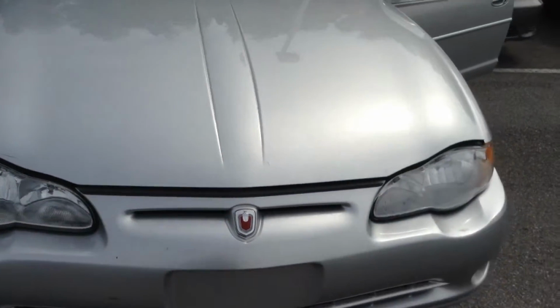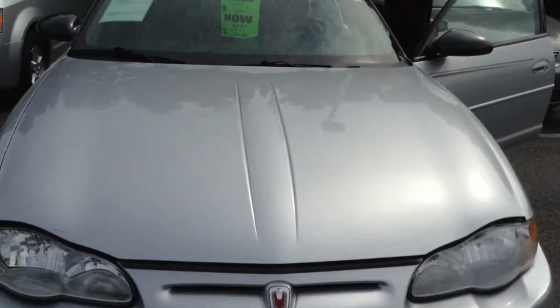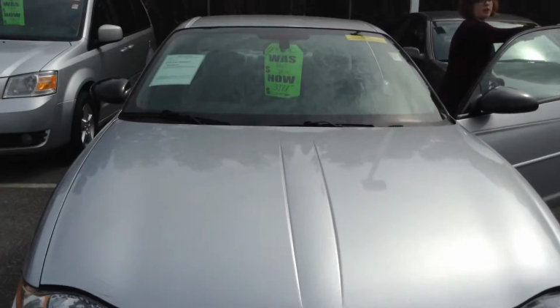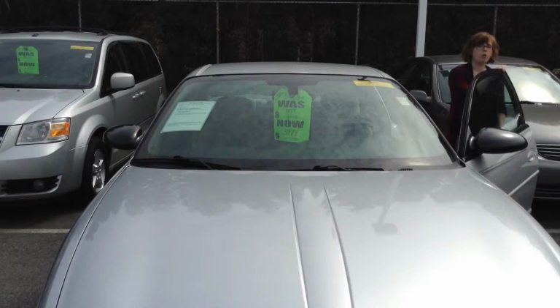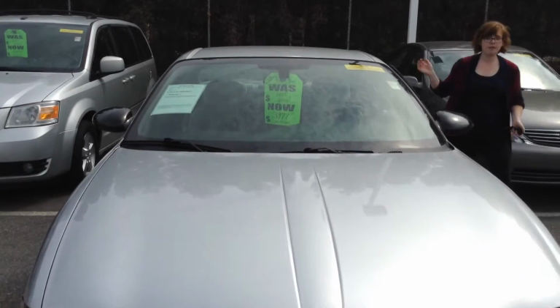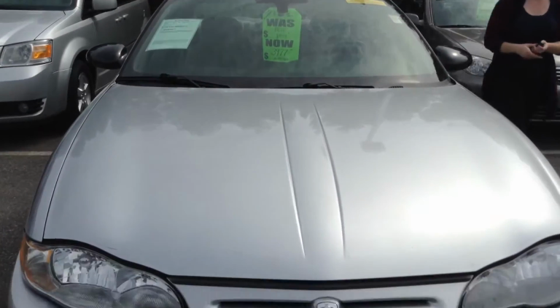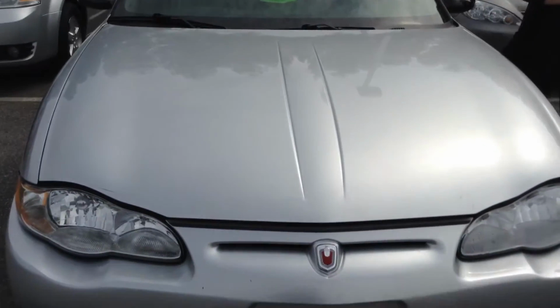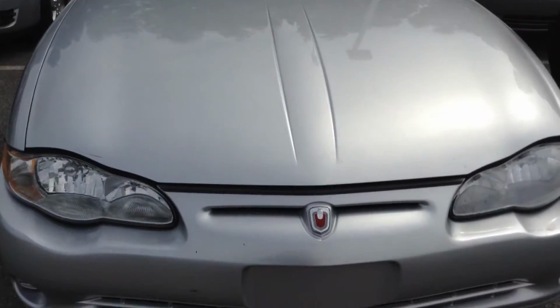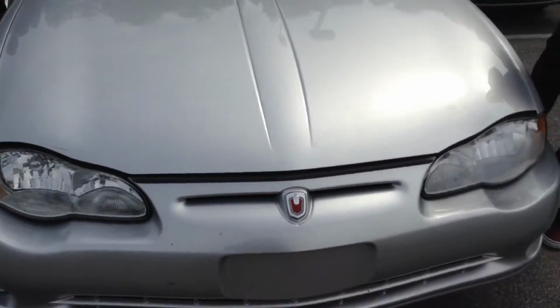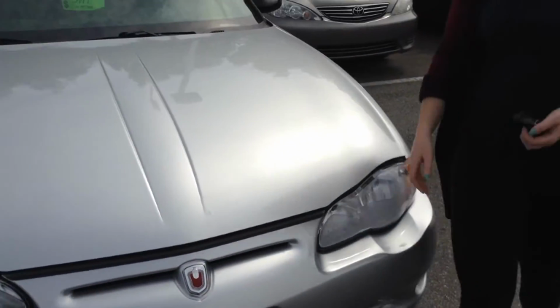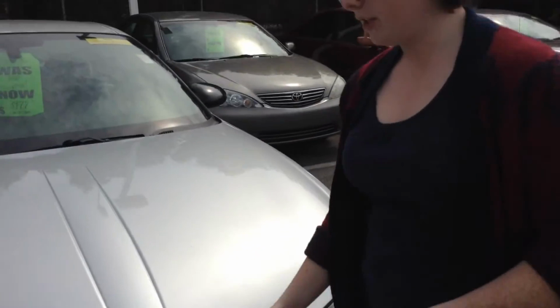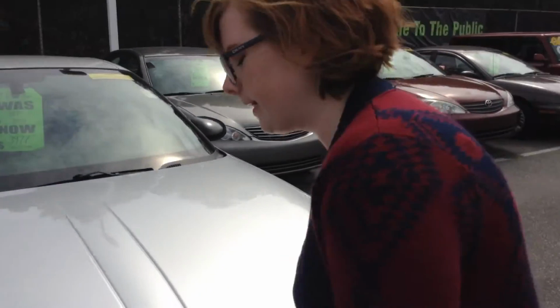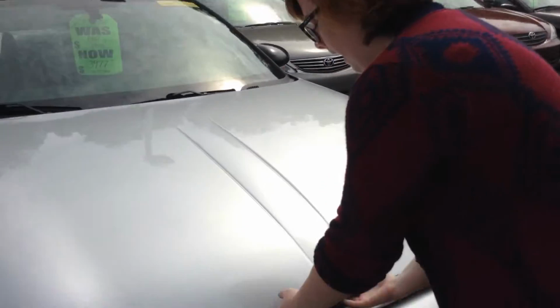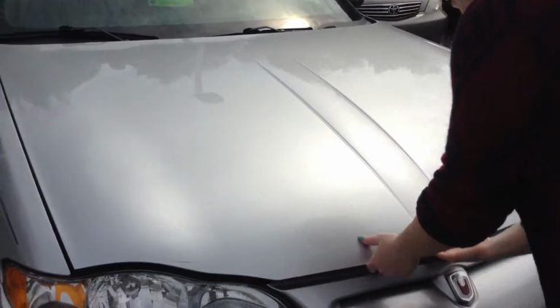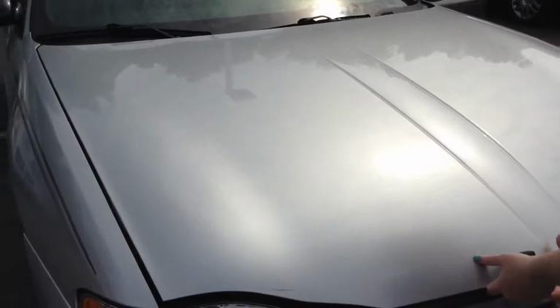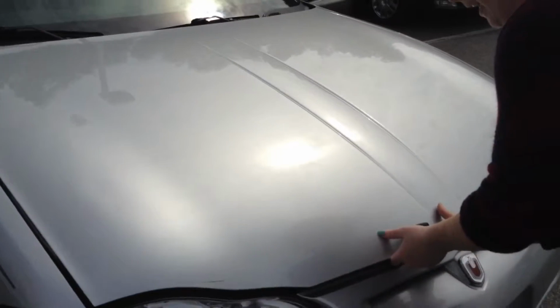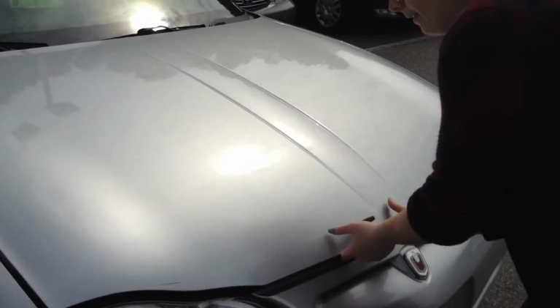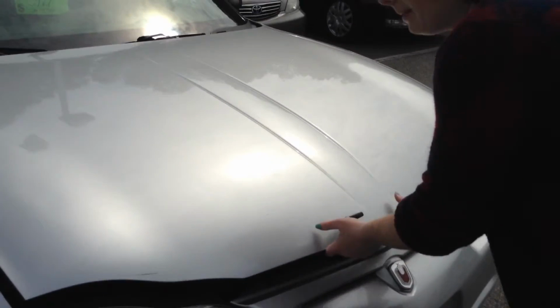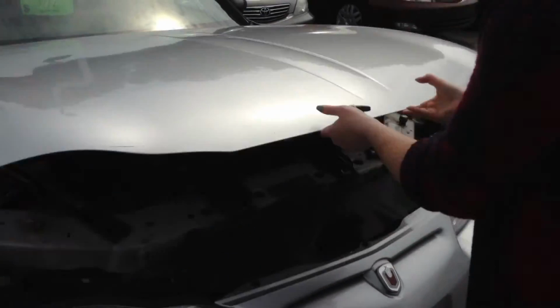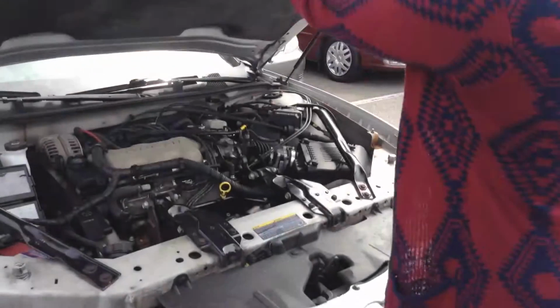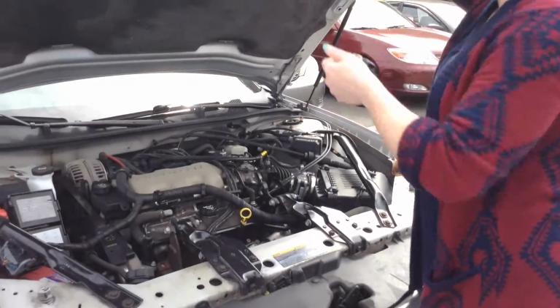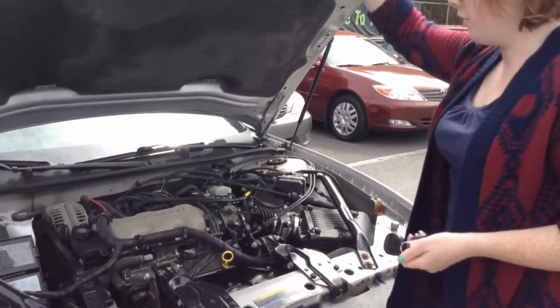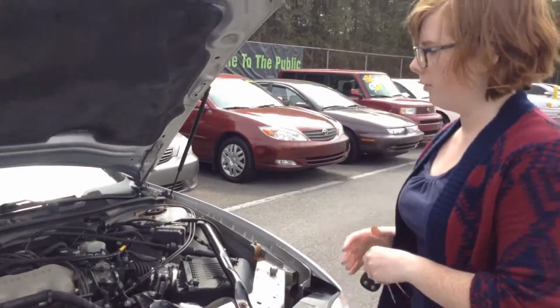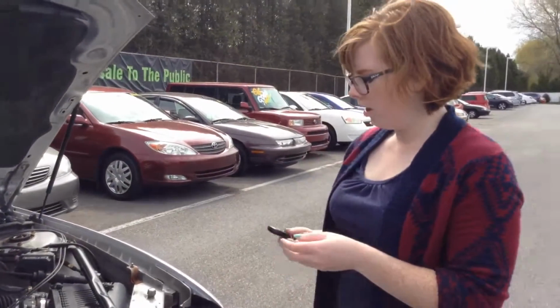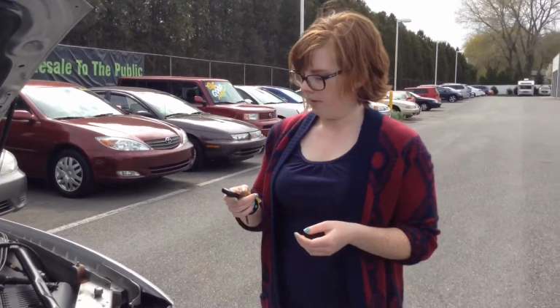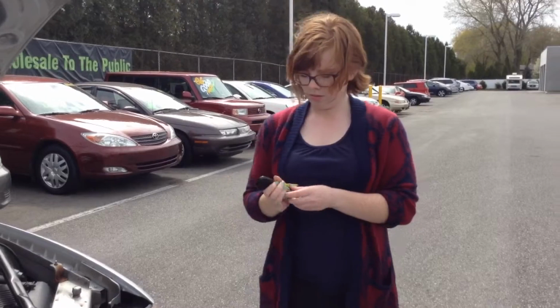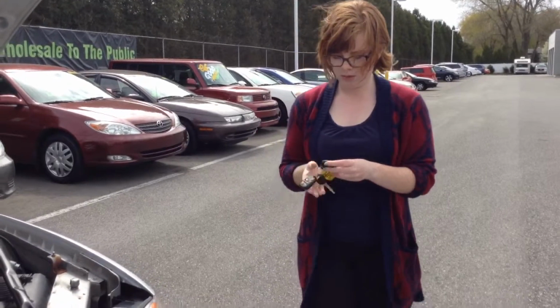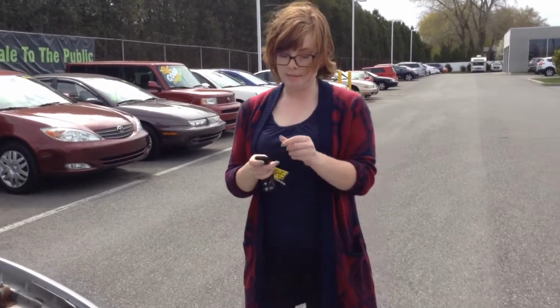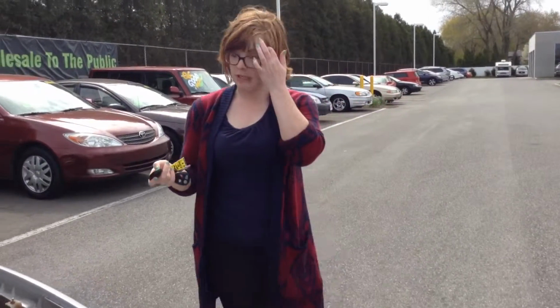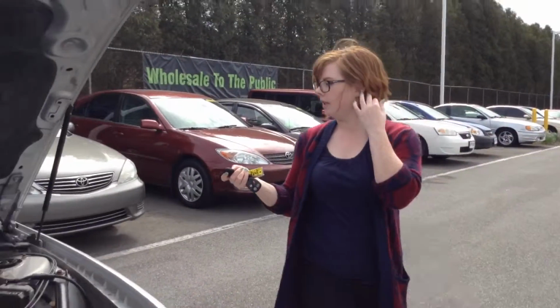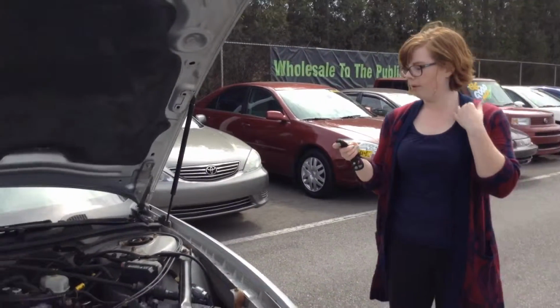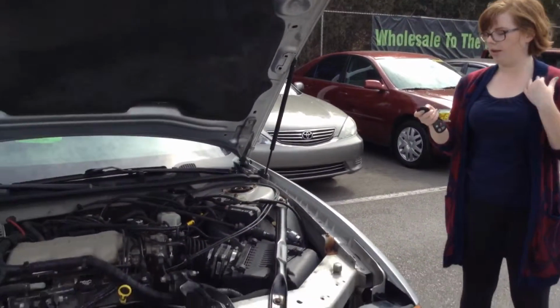So this is one of our wholesale vehicles. It has not been brought through inspection. There are no lights on in the dash, so that's a good thing. But like I said, it's never been inspected — it's as-is, as shown. Let me demonstrate the remote start here.